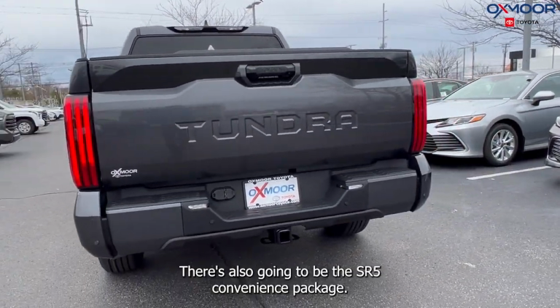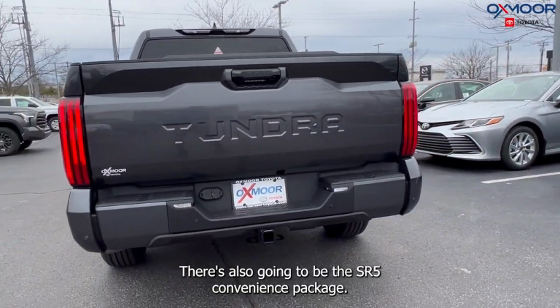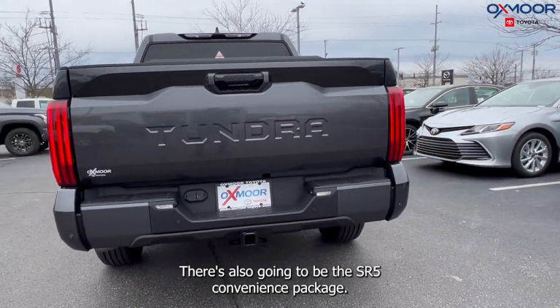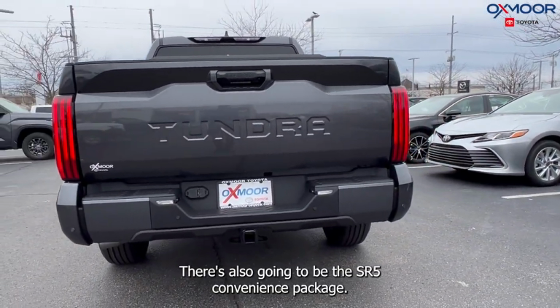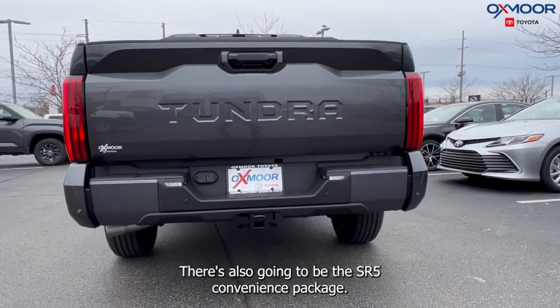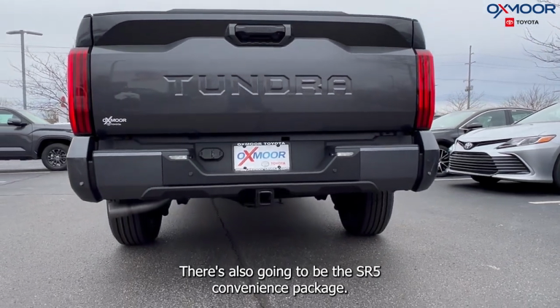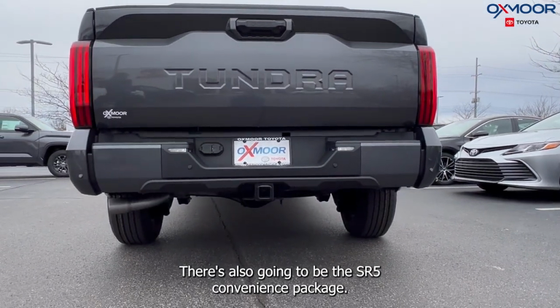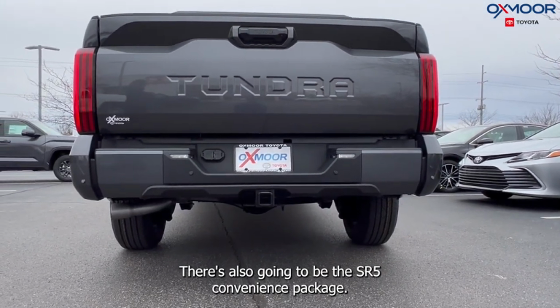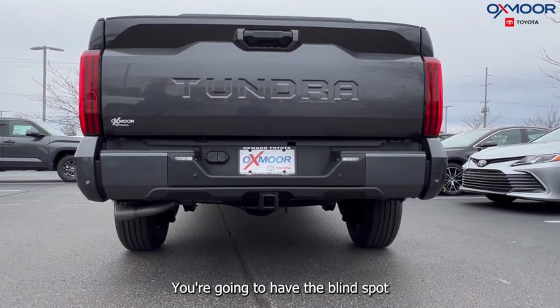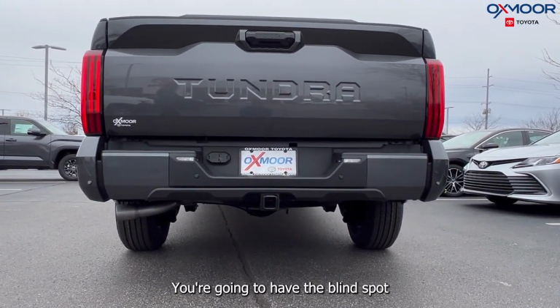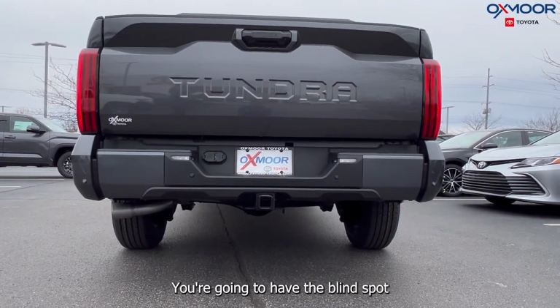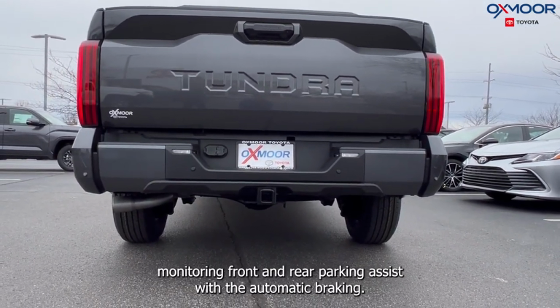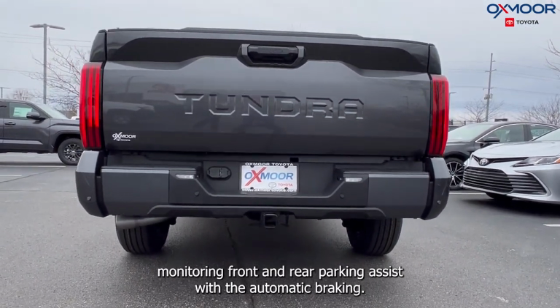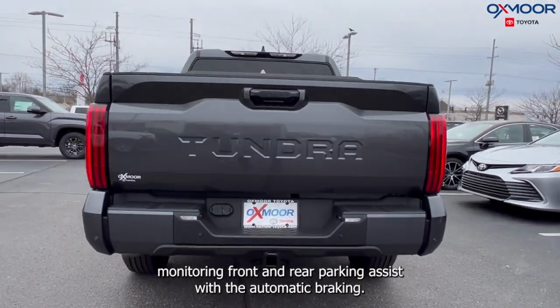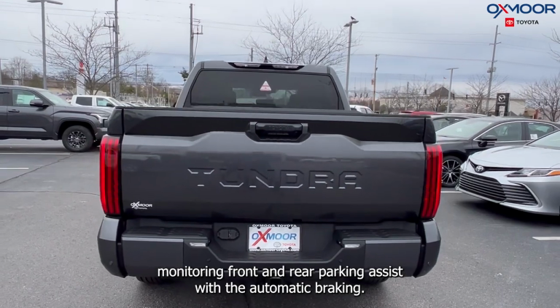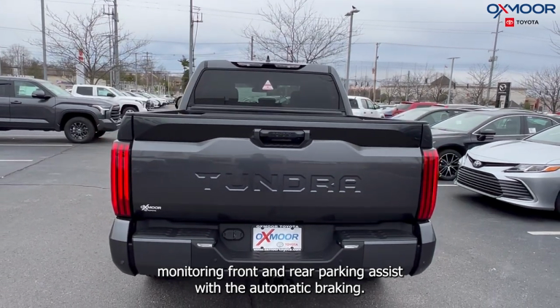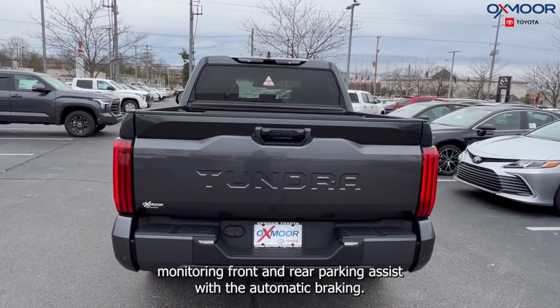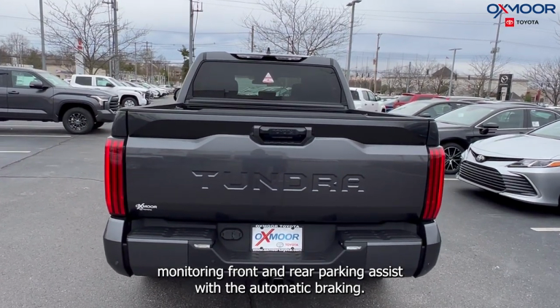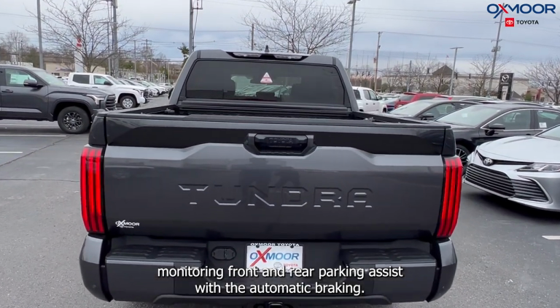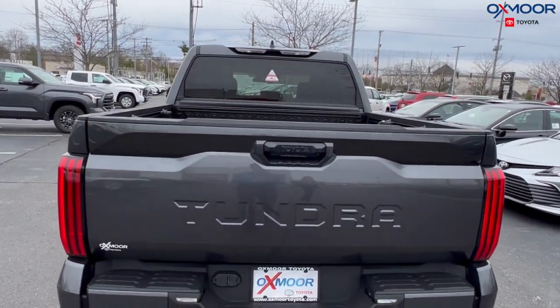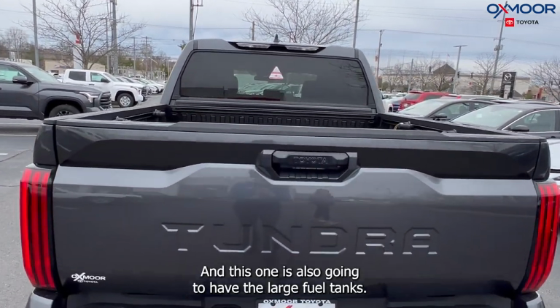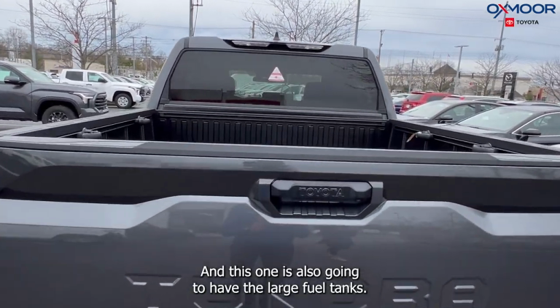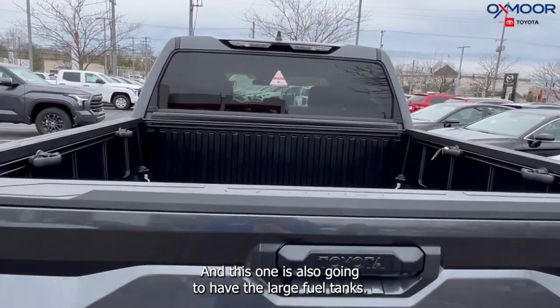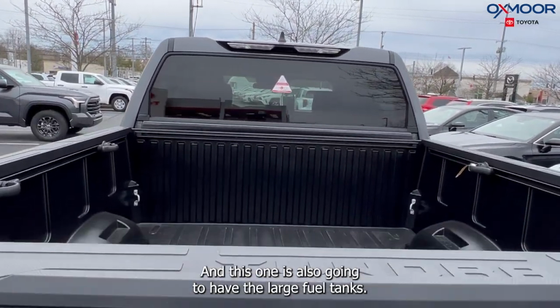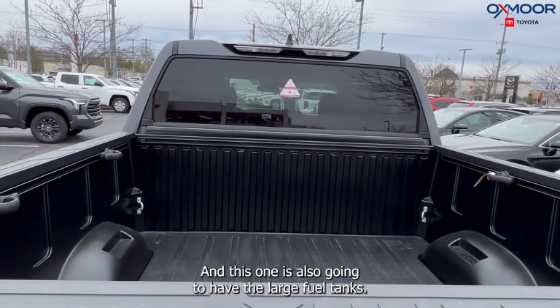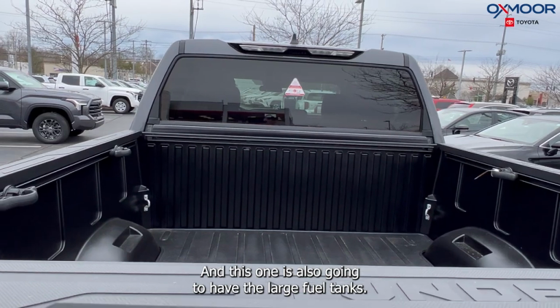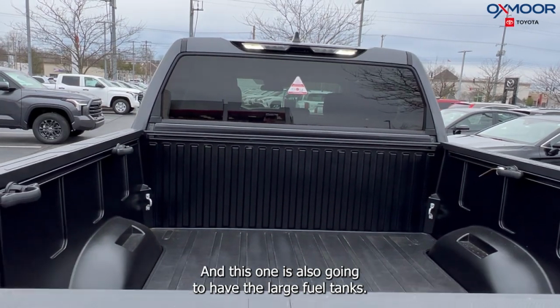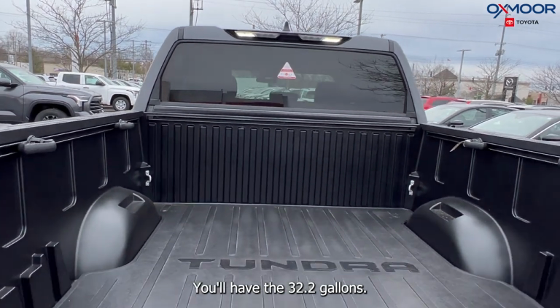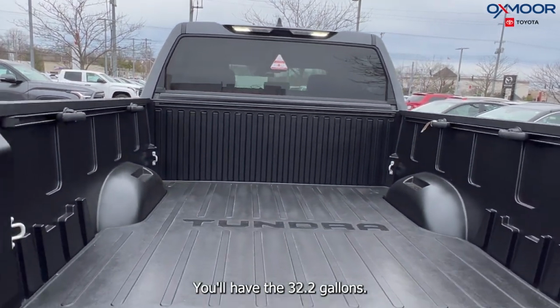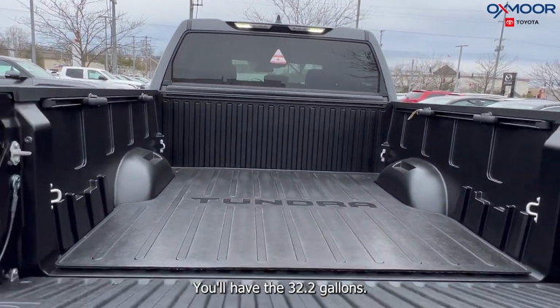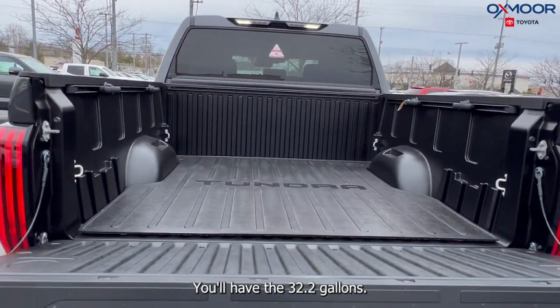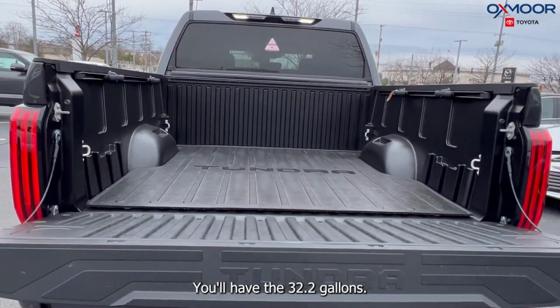There's also going to be the SR5 Convenience Package. You're going to have the blind spot monitoring, front and rear parking assist with automatic braking. This one is also going to have the large fuel tank — you'll have the 32.2 gallons.